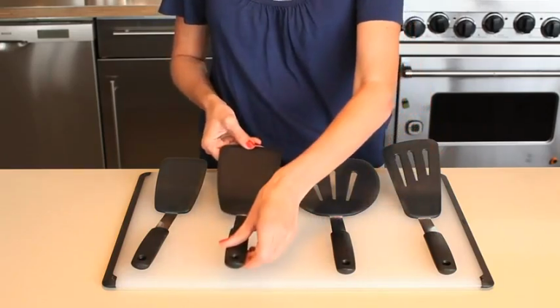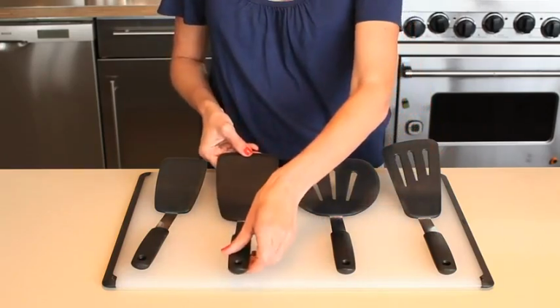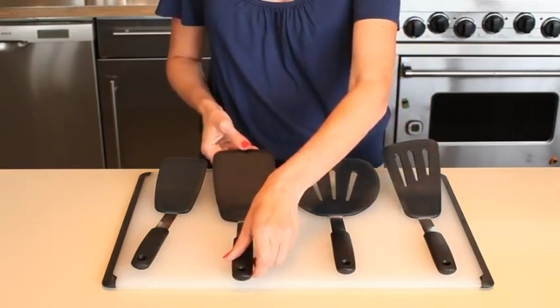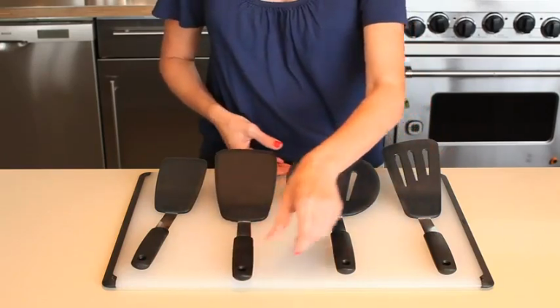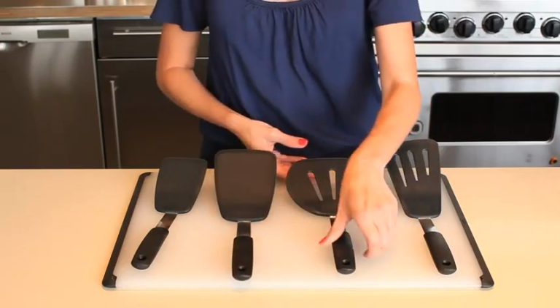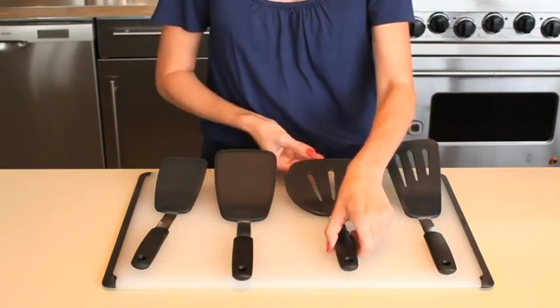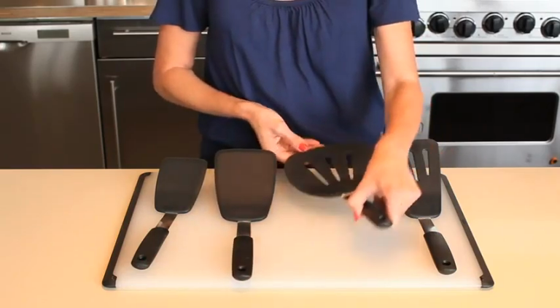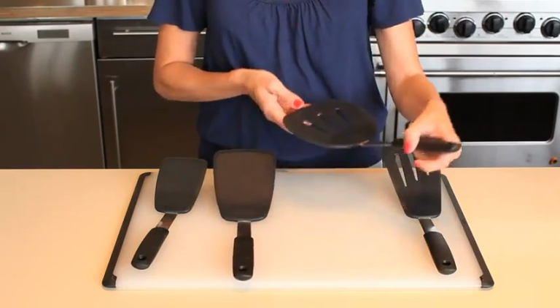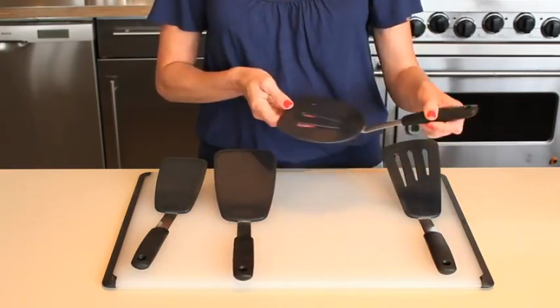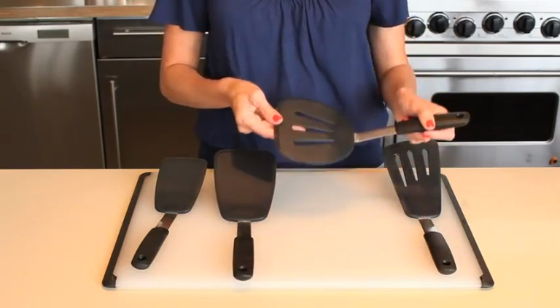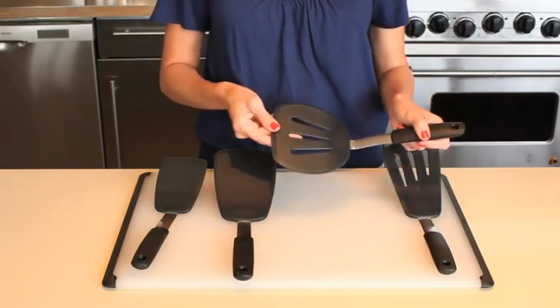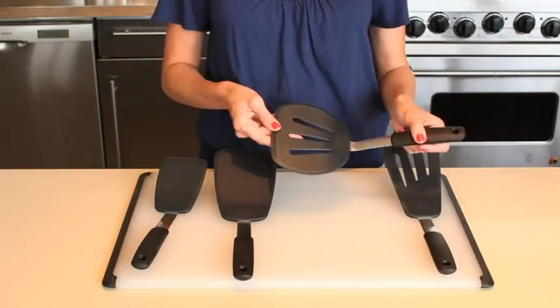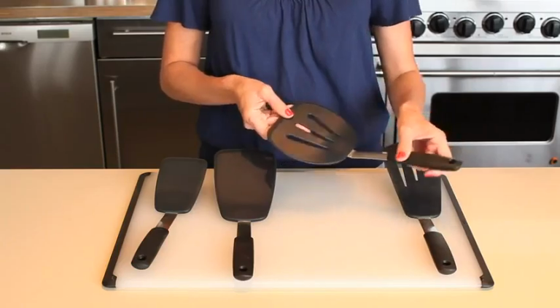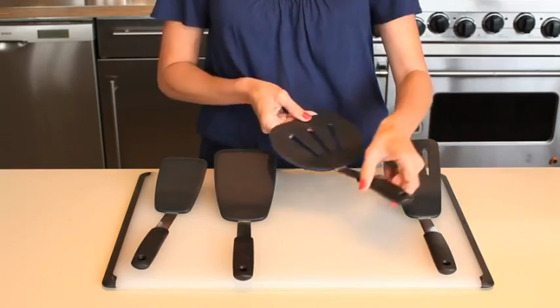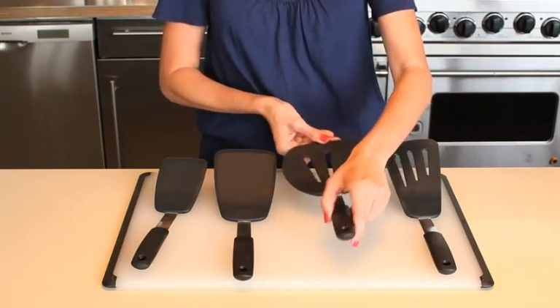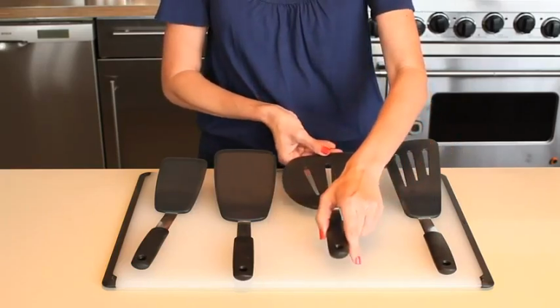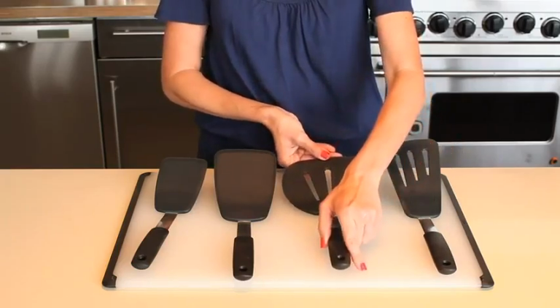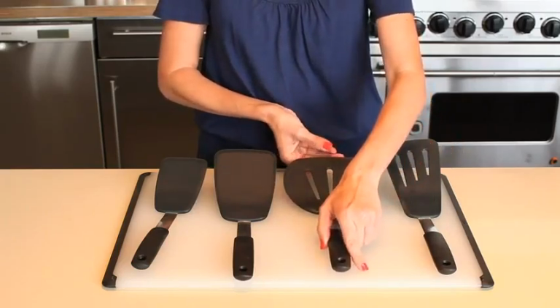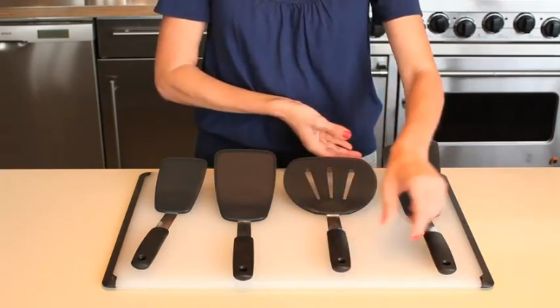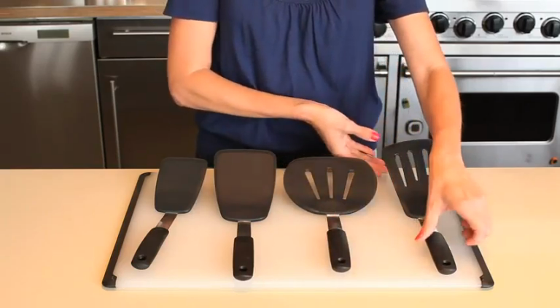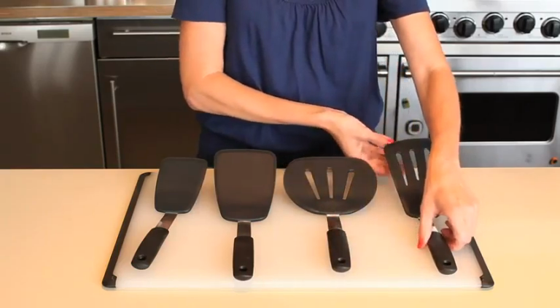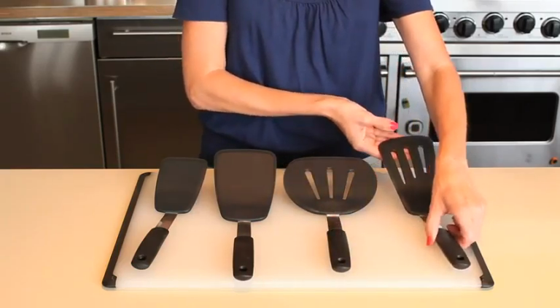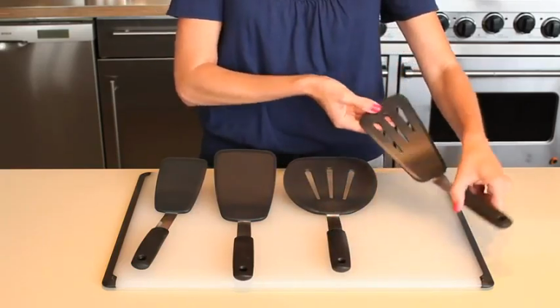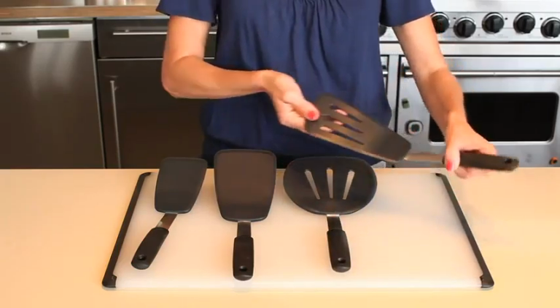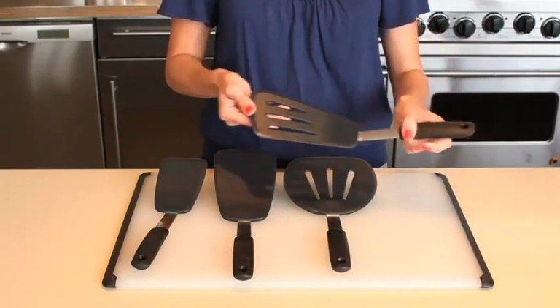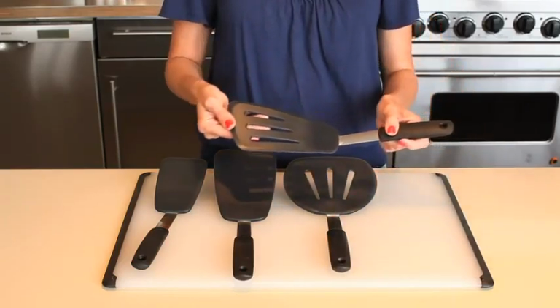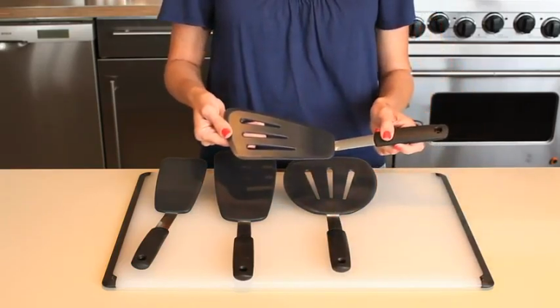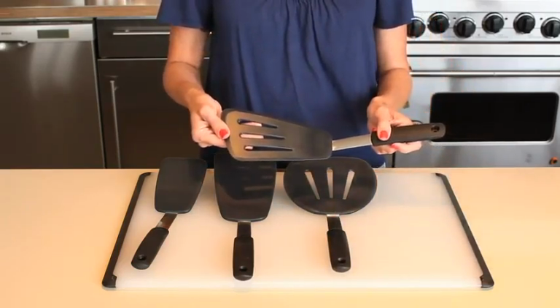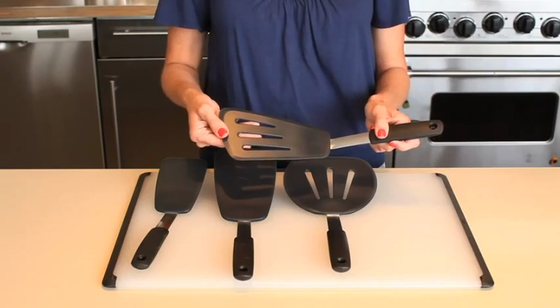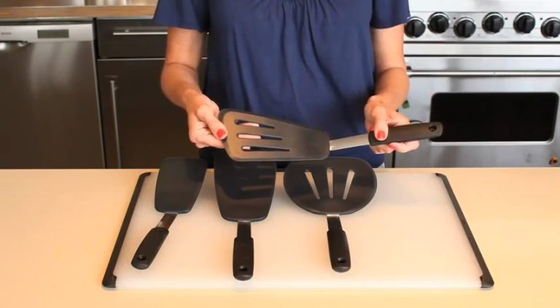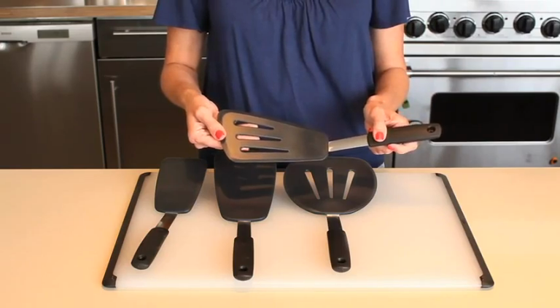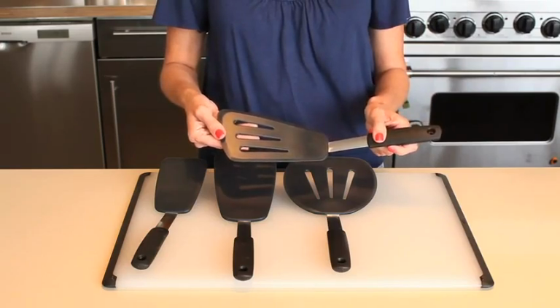The pancake turner is perfect for pancakes, burgers, and cutlets. The flexible omelette turner is ideal for flipping longer foods like omelettes and fish fillets.